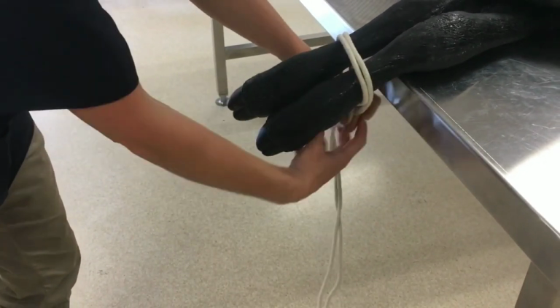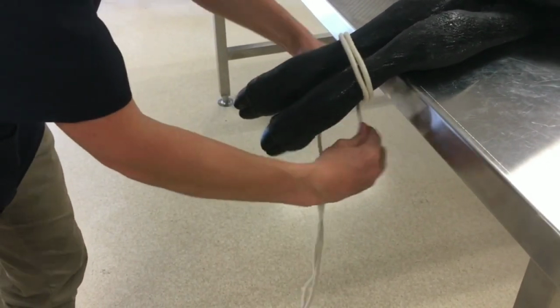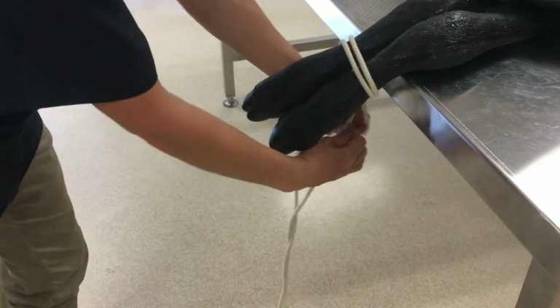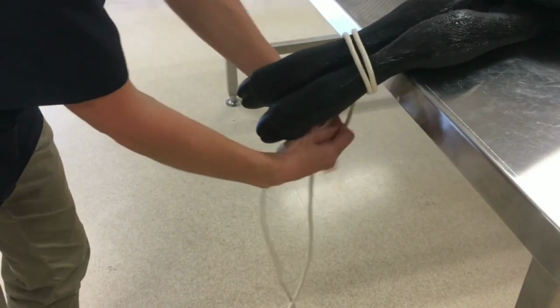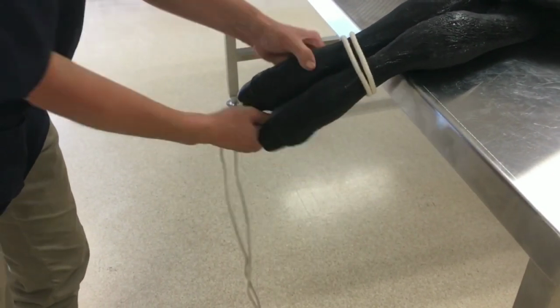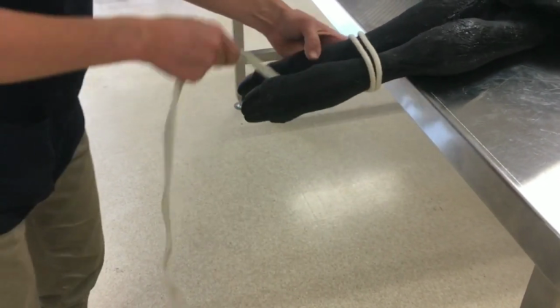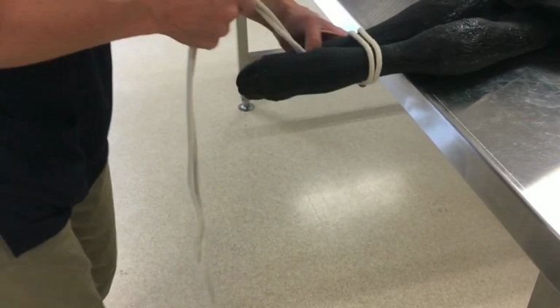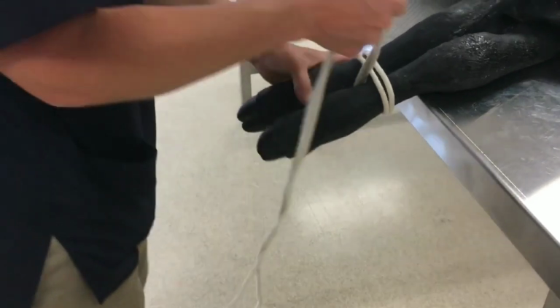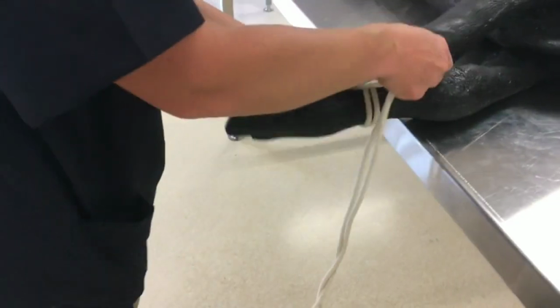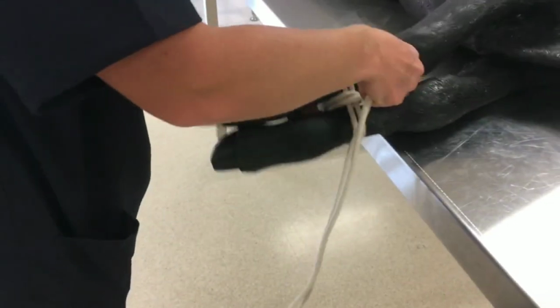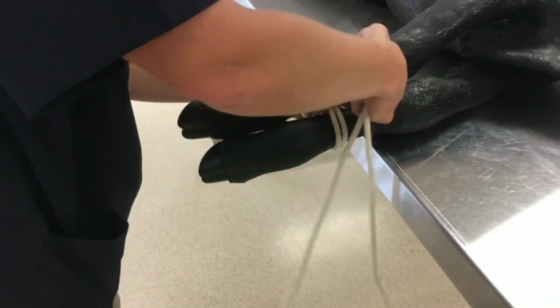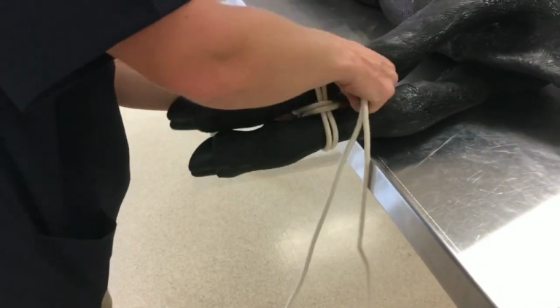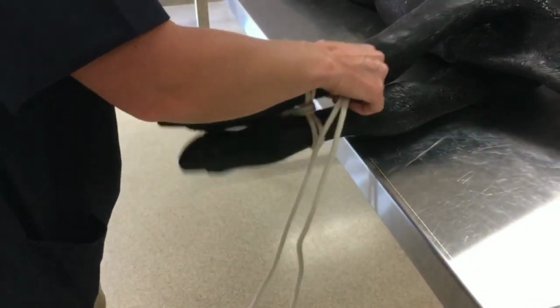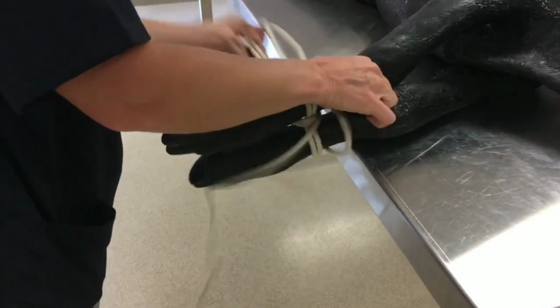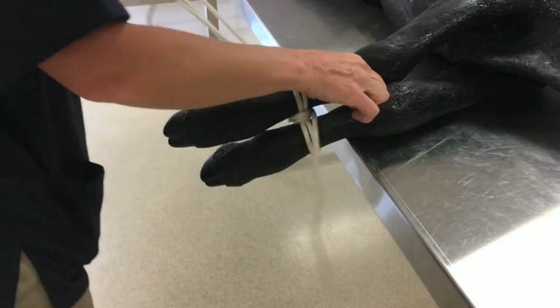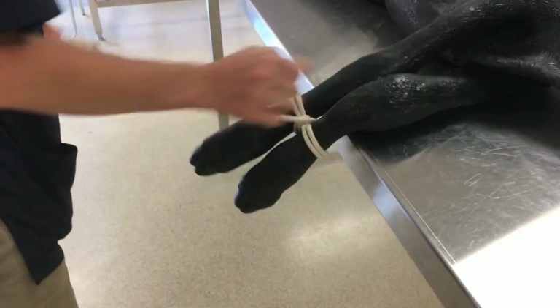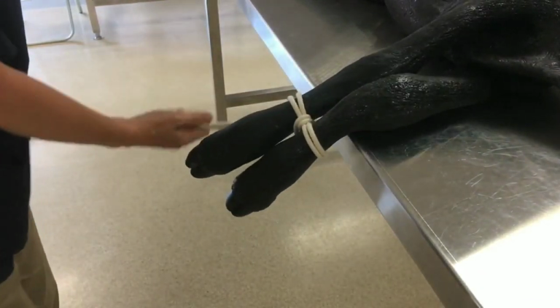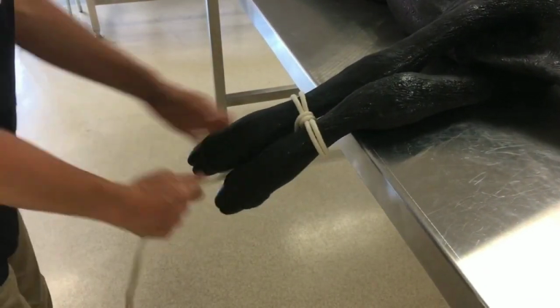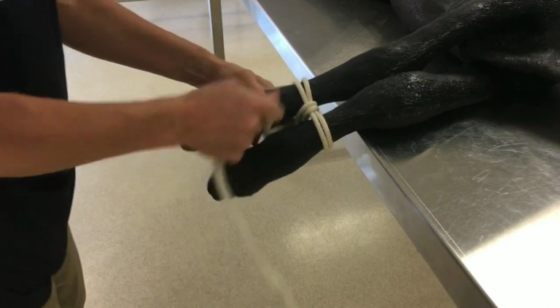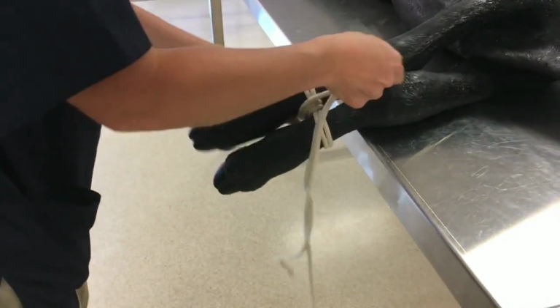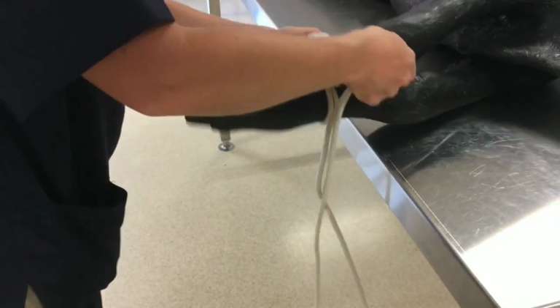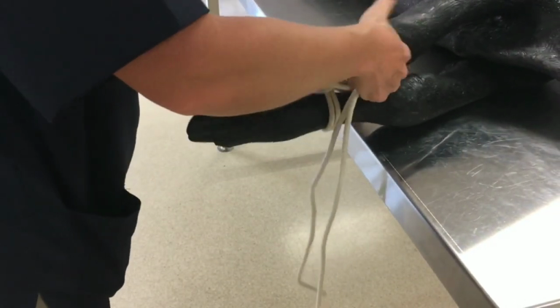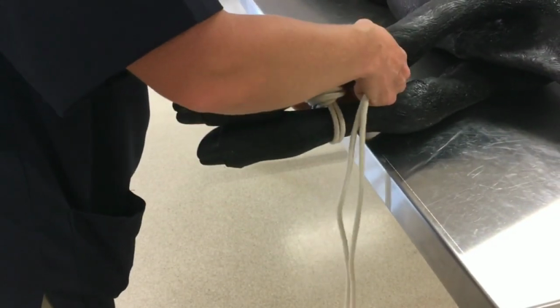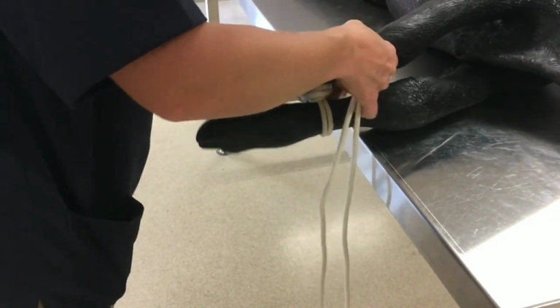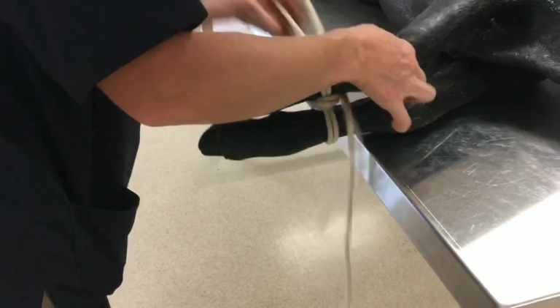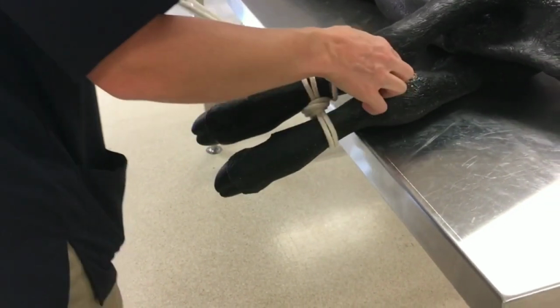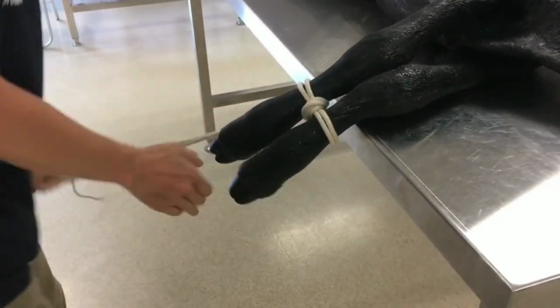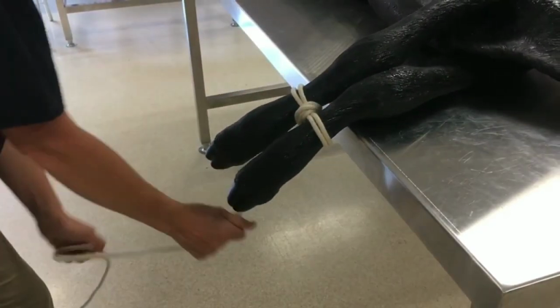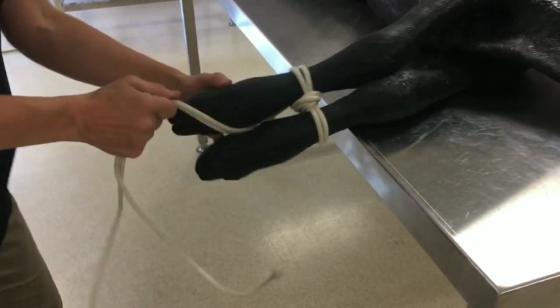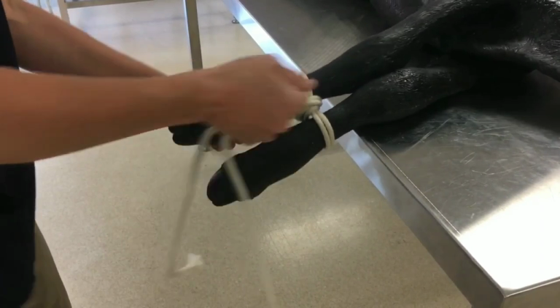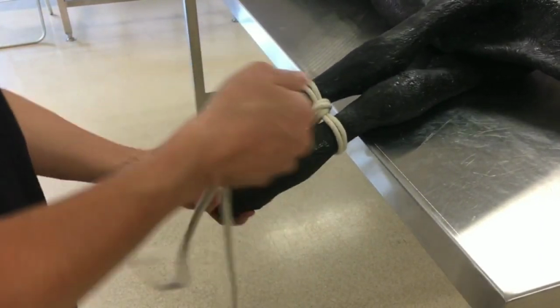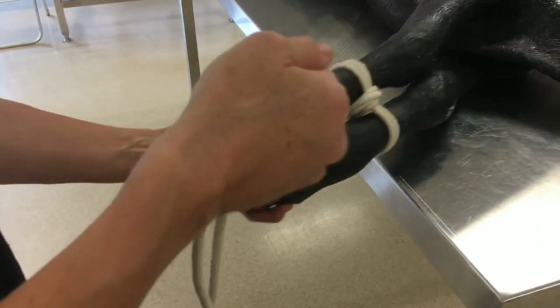Tighten it and then wrap the free ends of the rope around that noose so that they don't tighten as you pull them. The legs can then be restrained to a fence post.